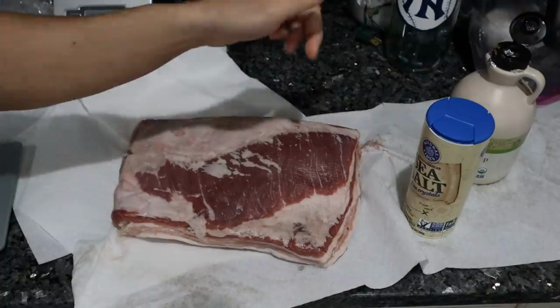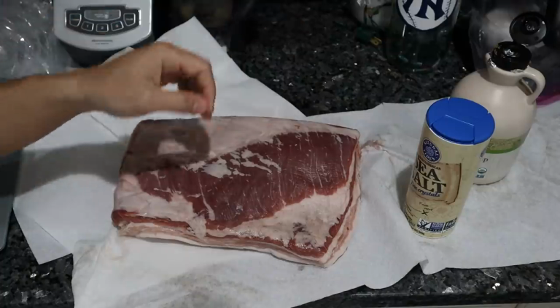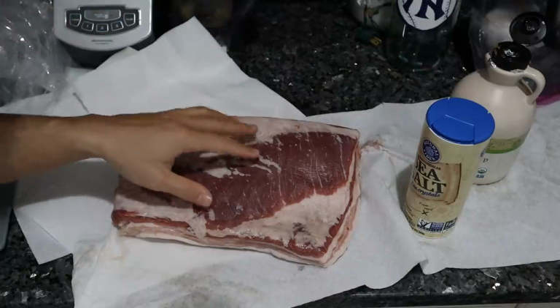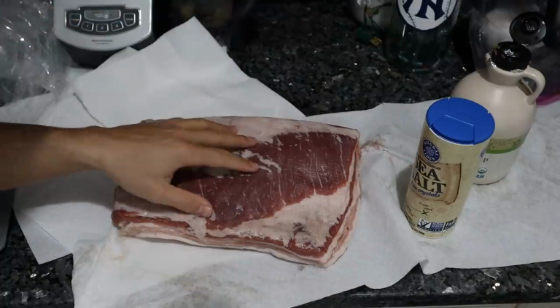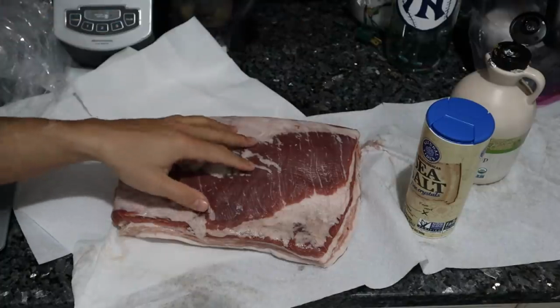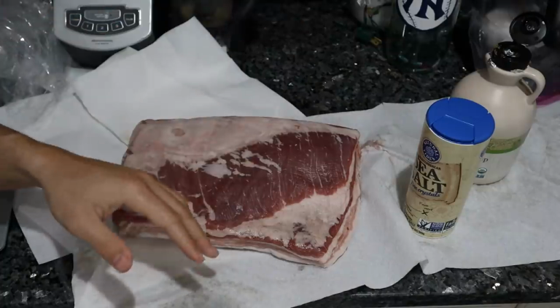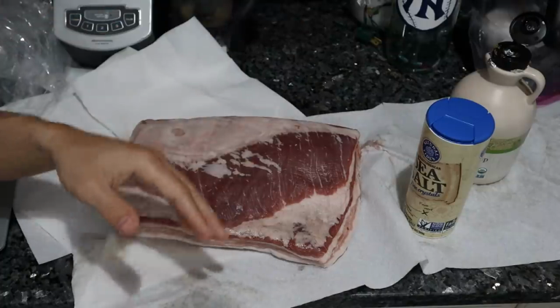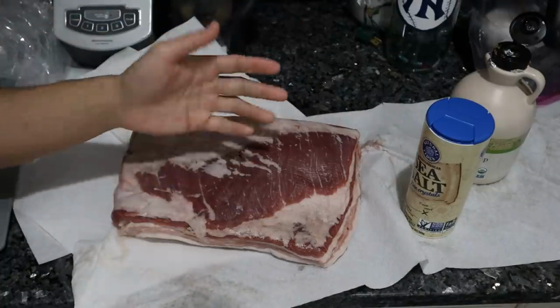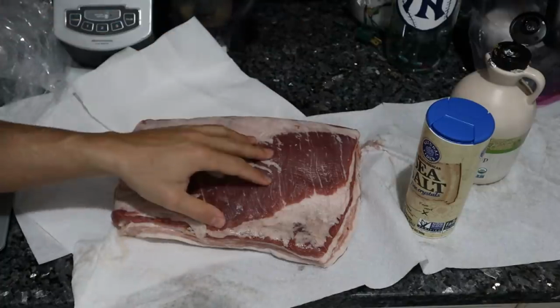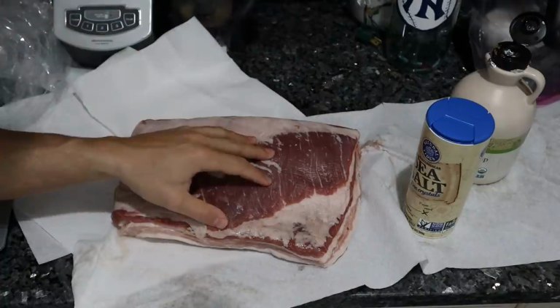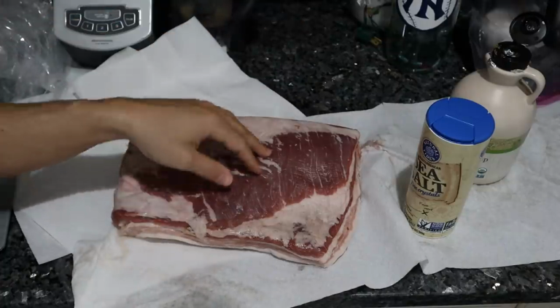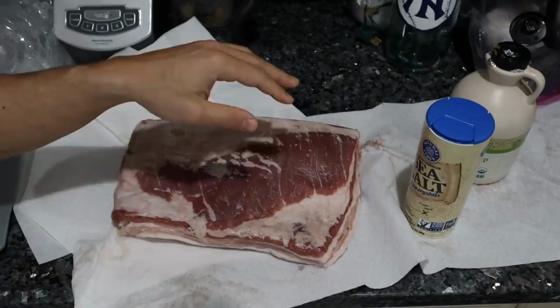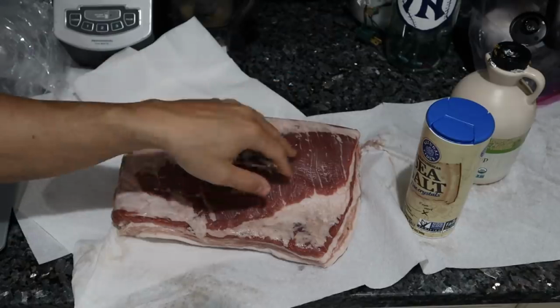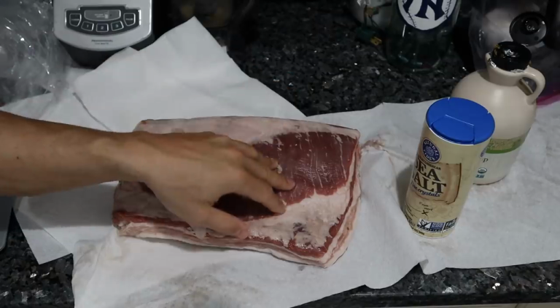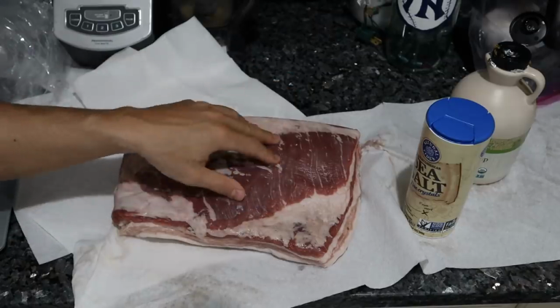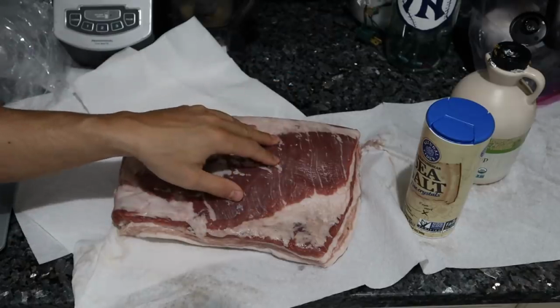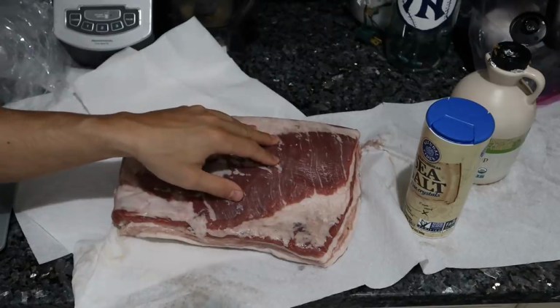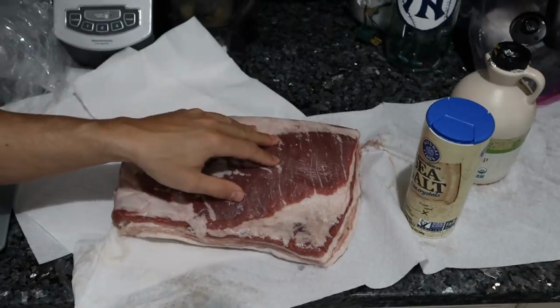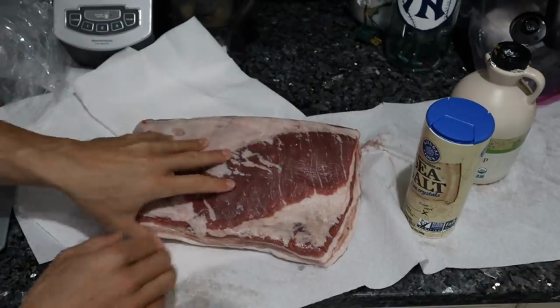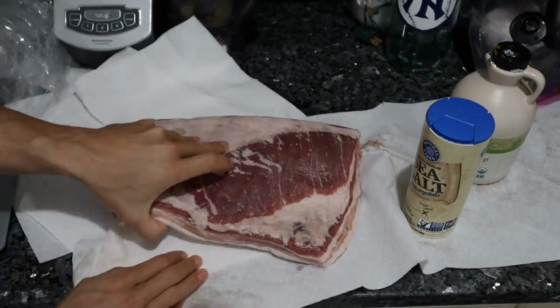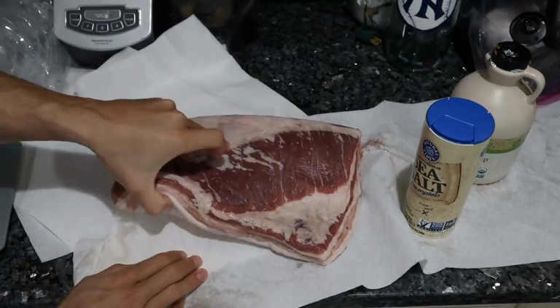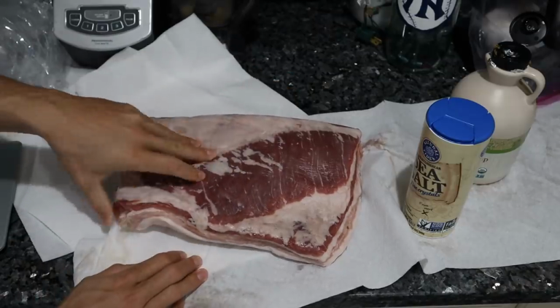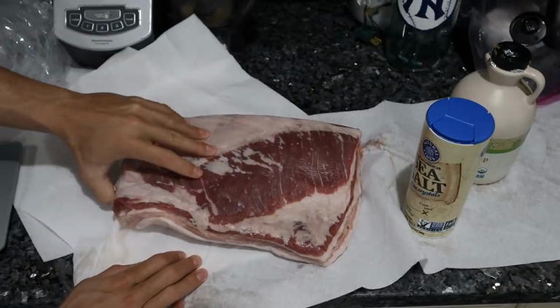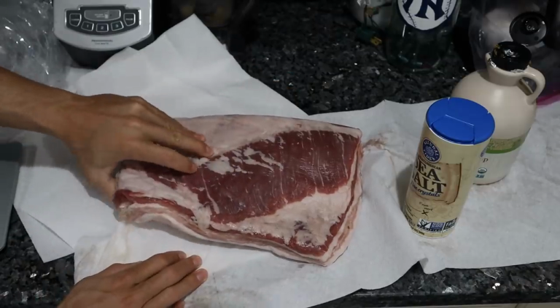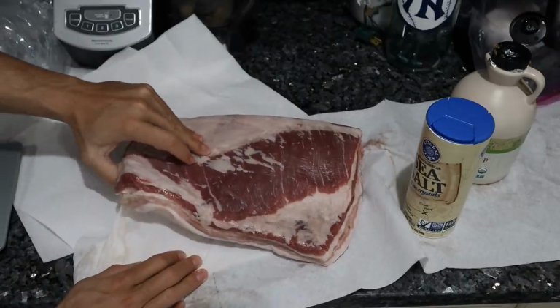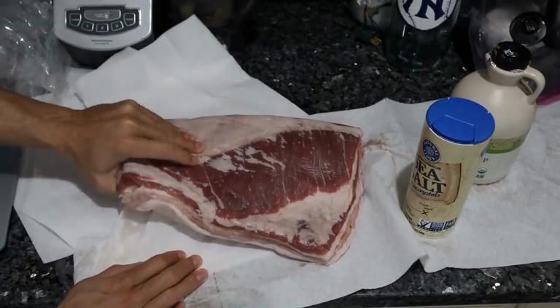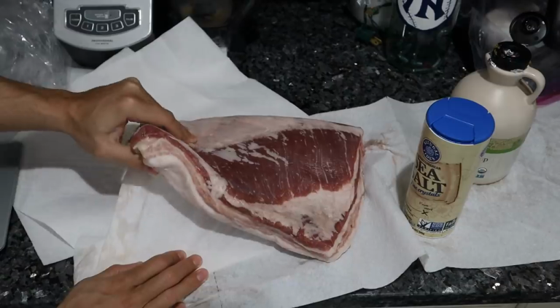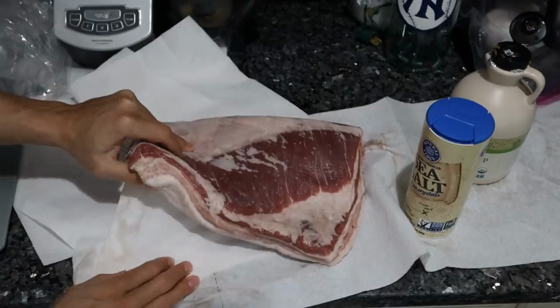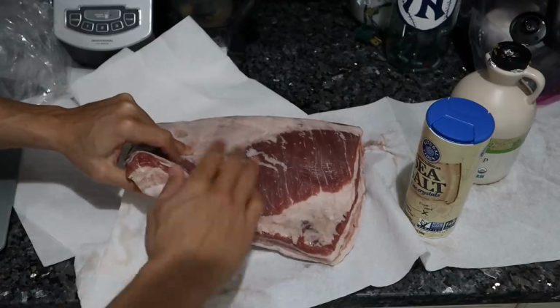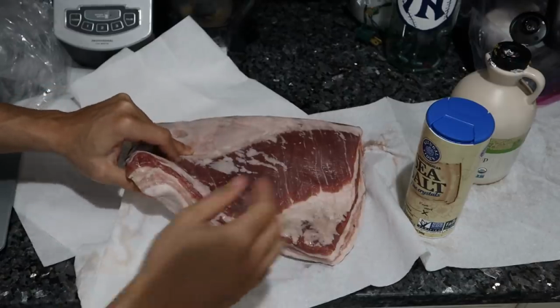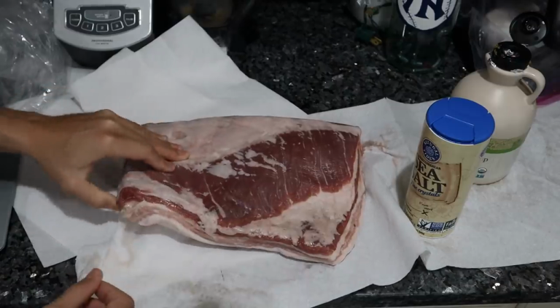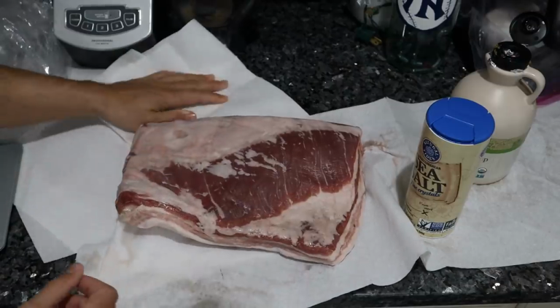Today I have some pork belly. You could do this with beef belly as well. We have both available on Frankie's Syringe Meat, and when you have a really high quality pork, it almost does look like beef — the meat is much darker.